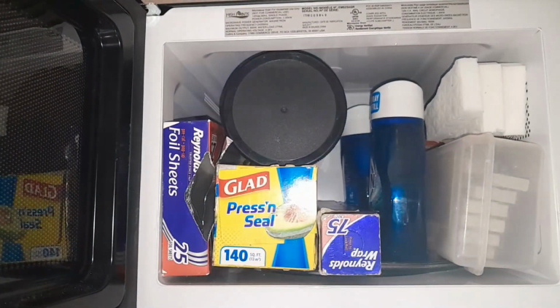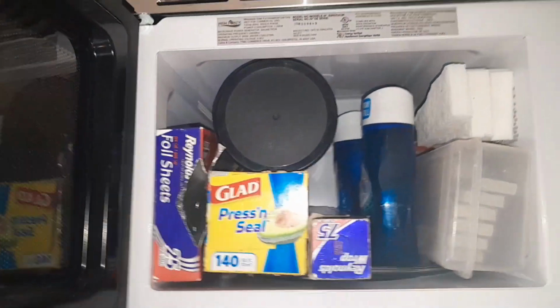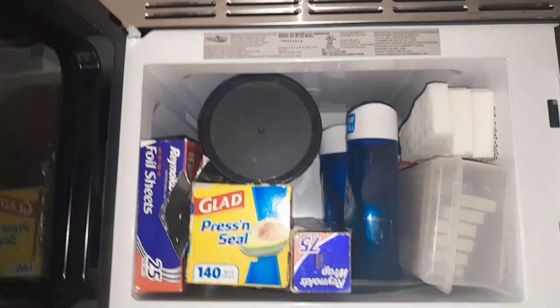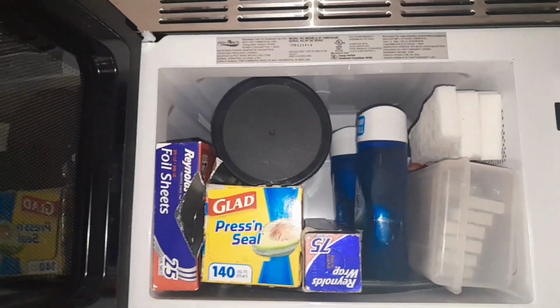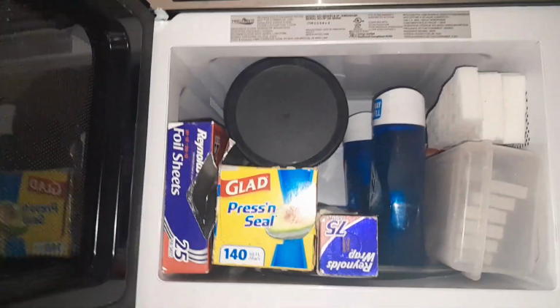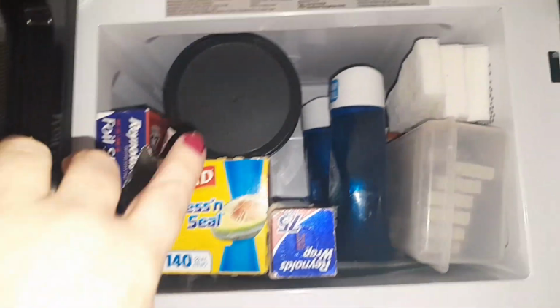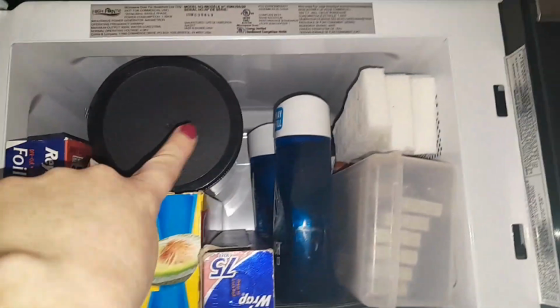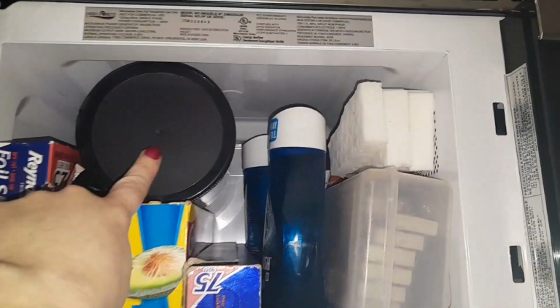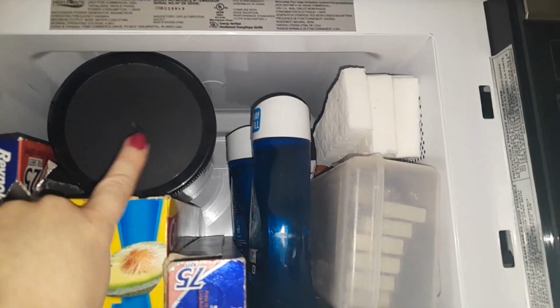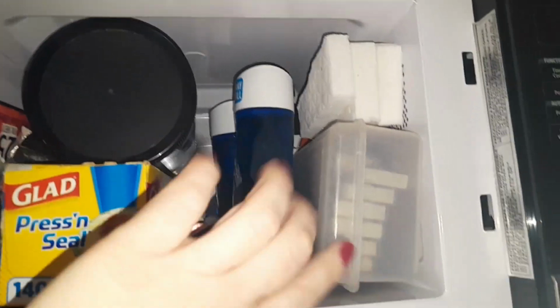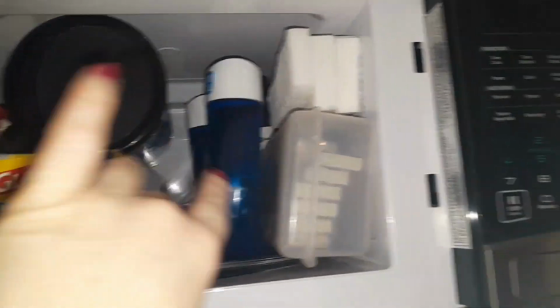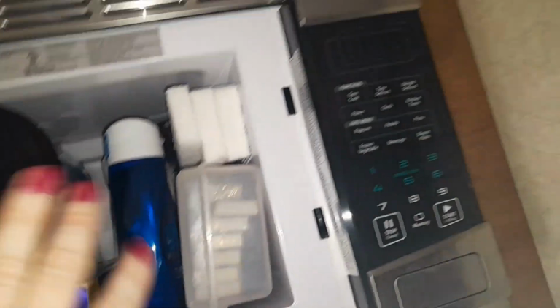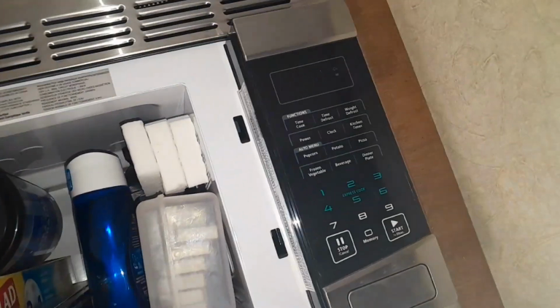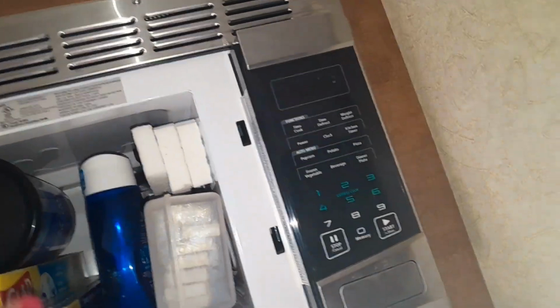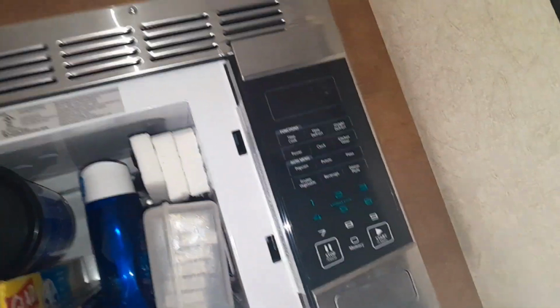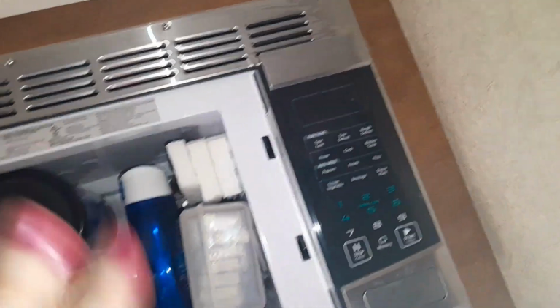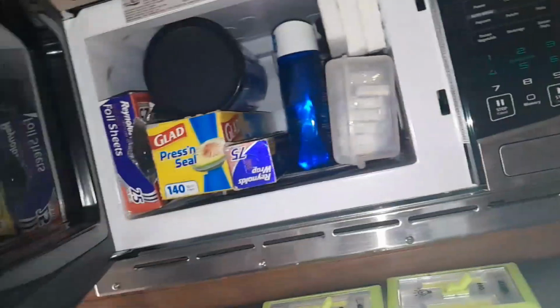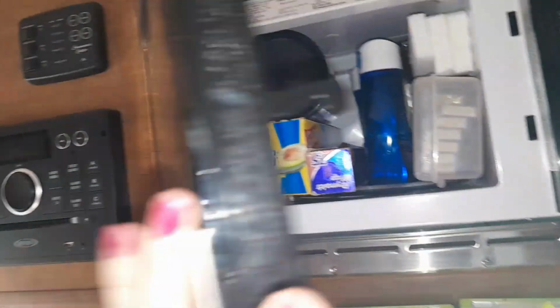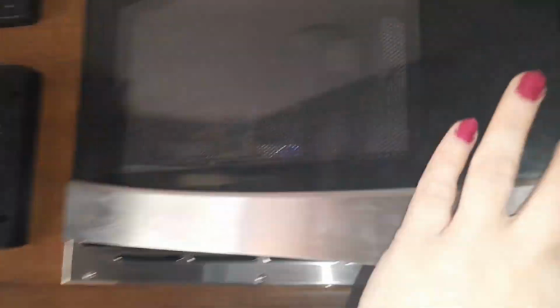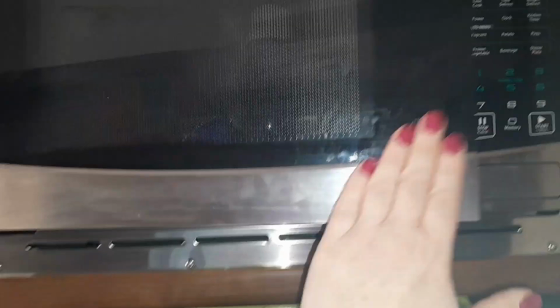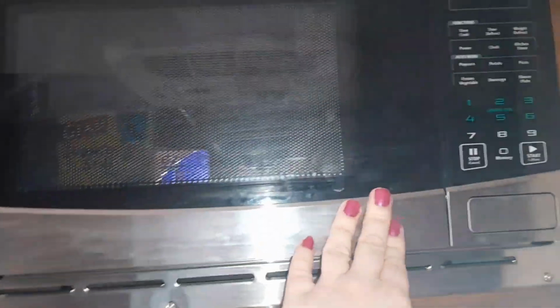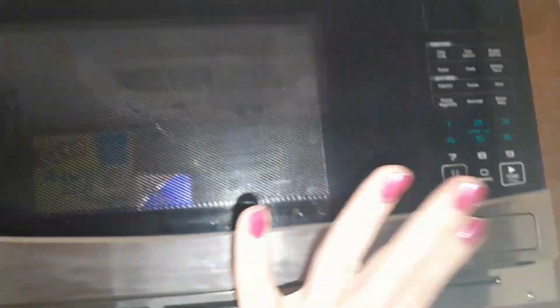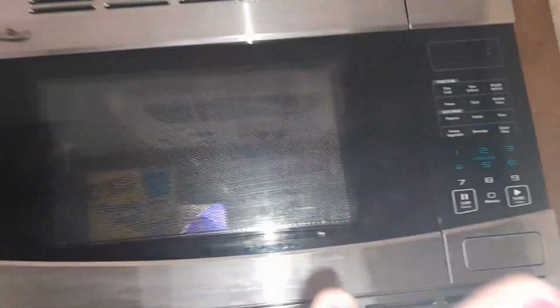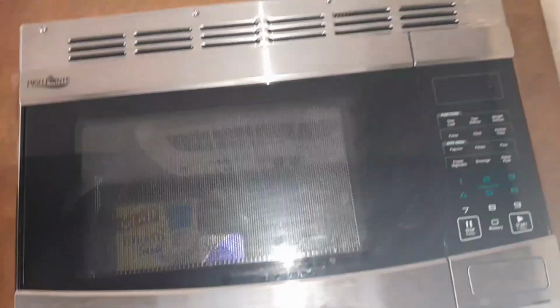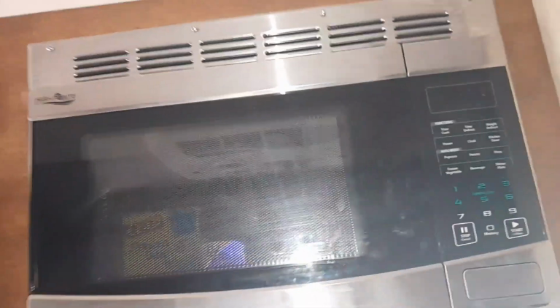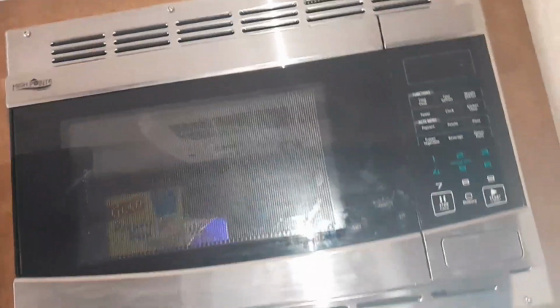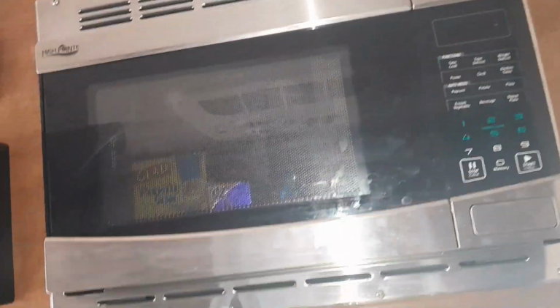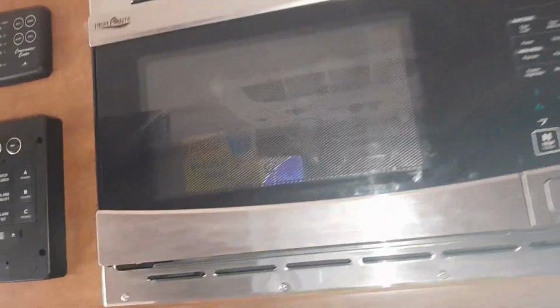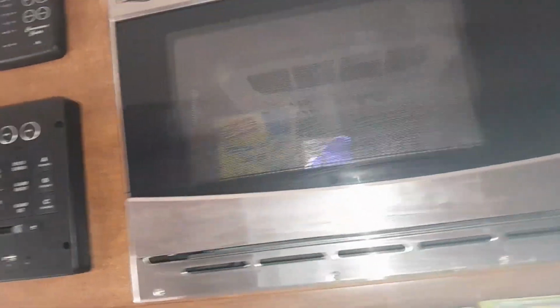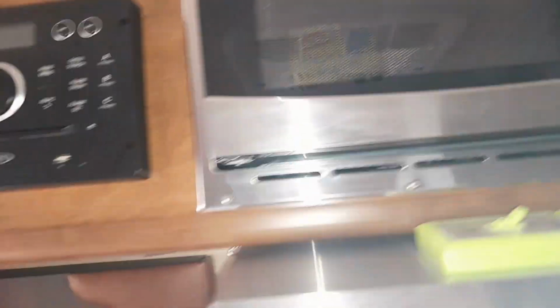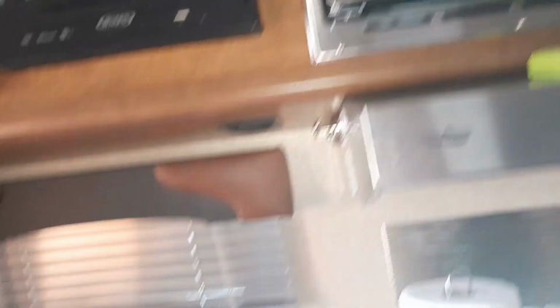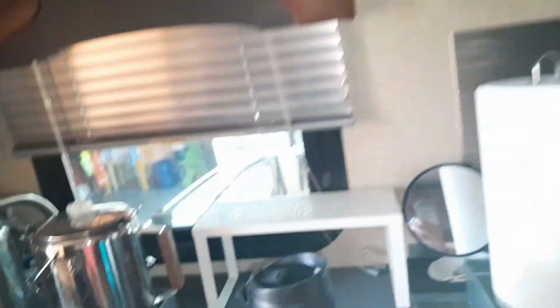Up here I keep Reynolds Wrap press seal, Ziploc bags, cleaners, matches, and things like that. We don't use our microwave, so it's a great place to have storage.